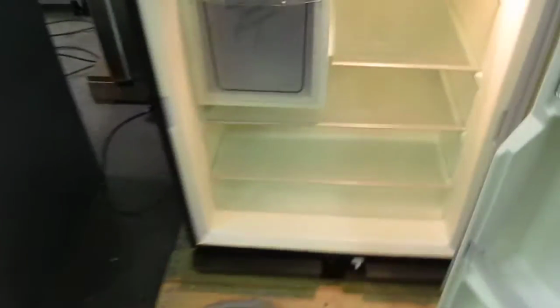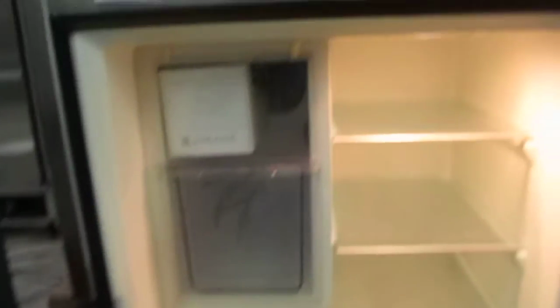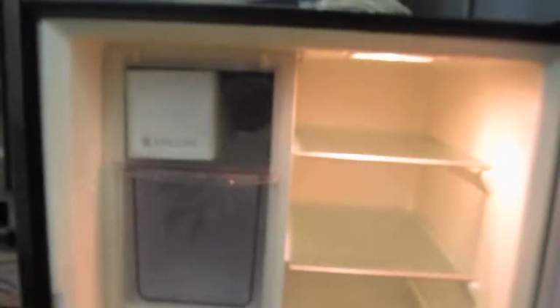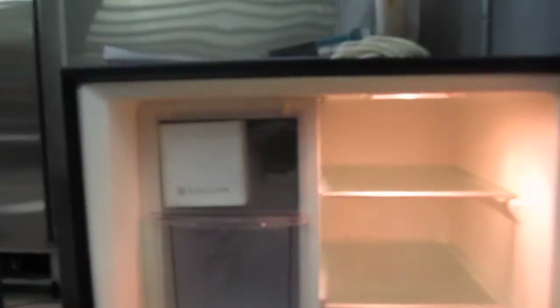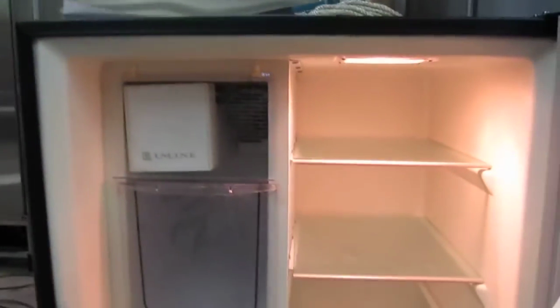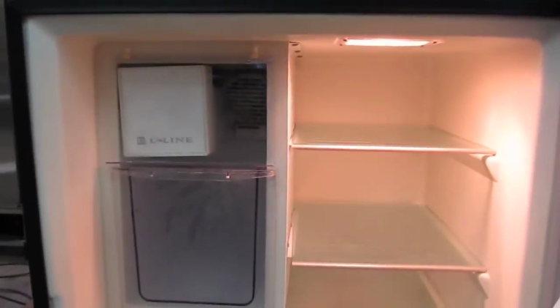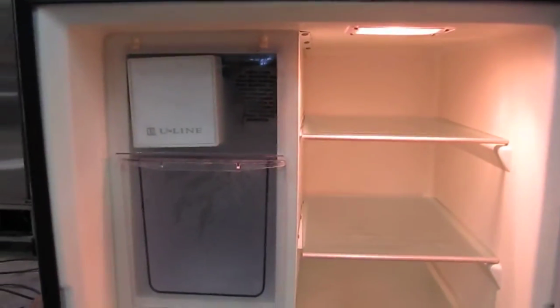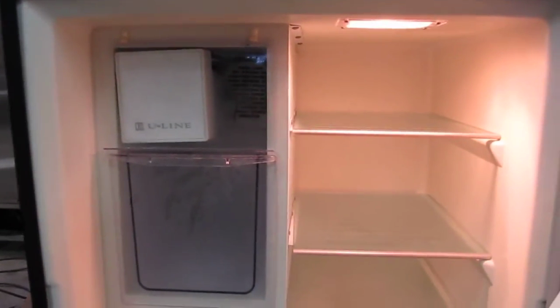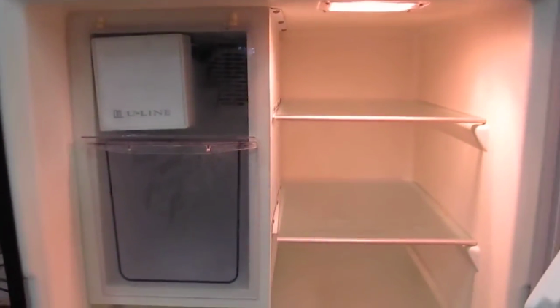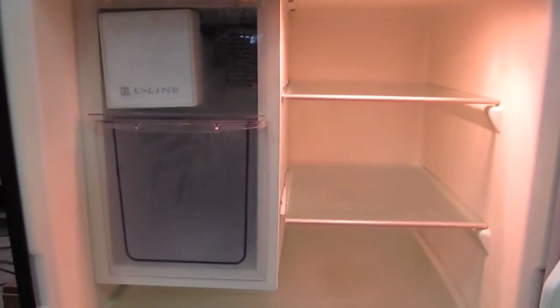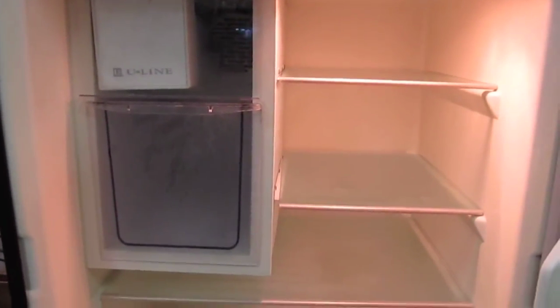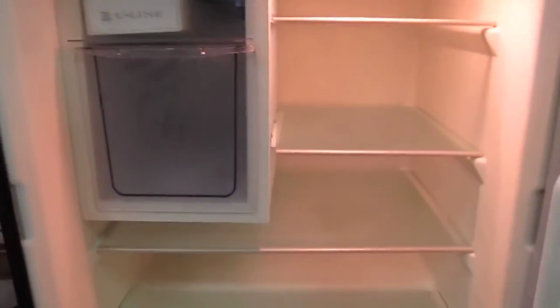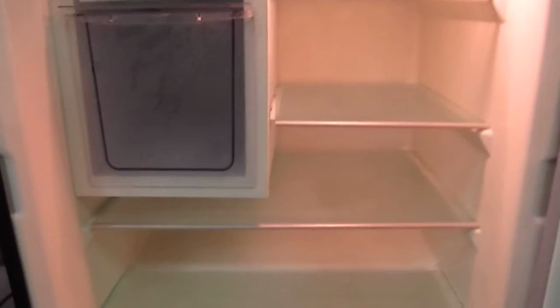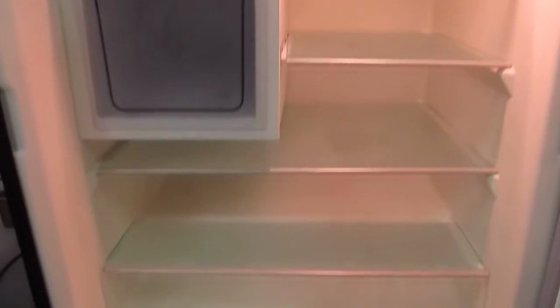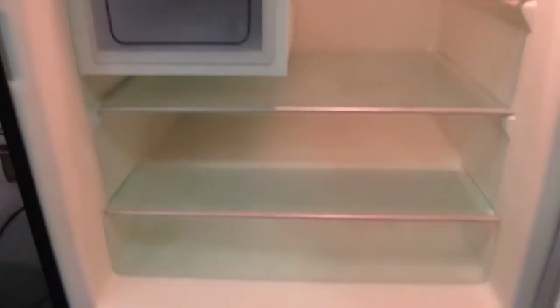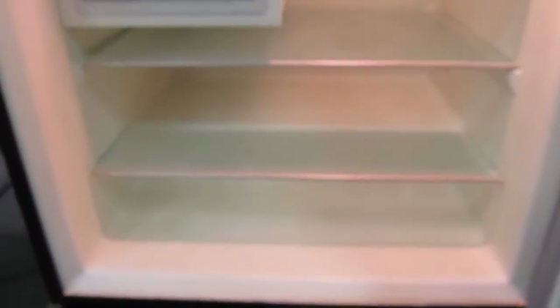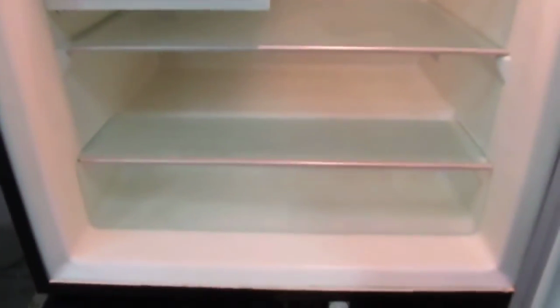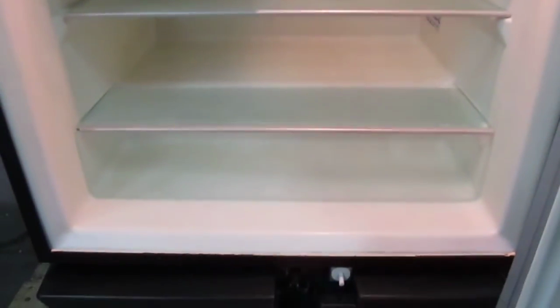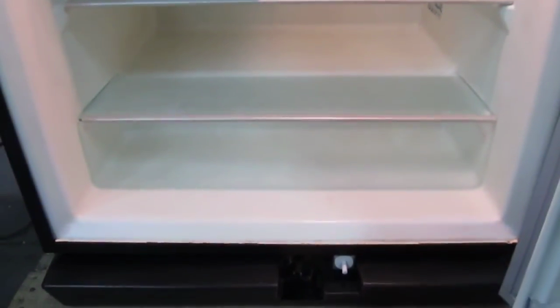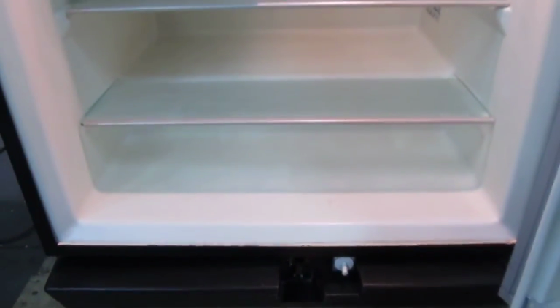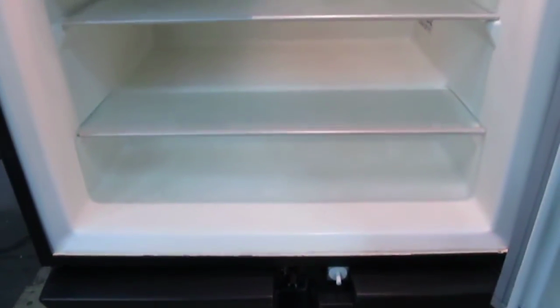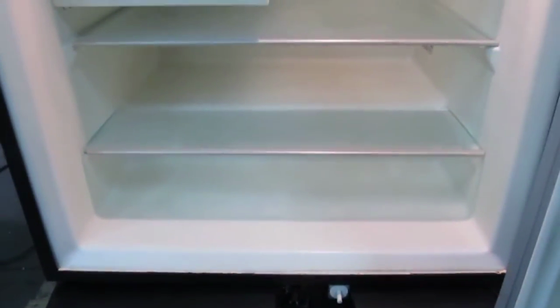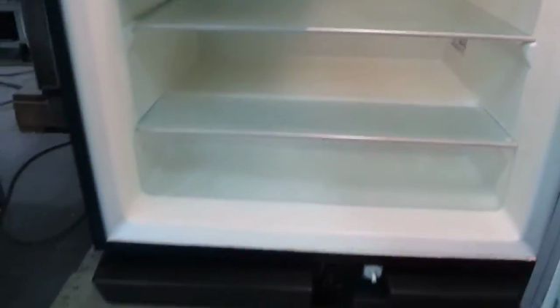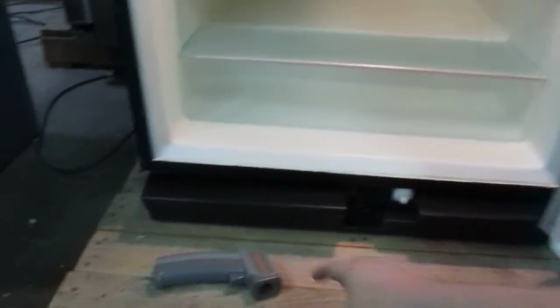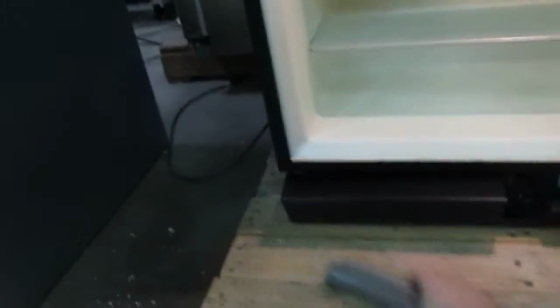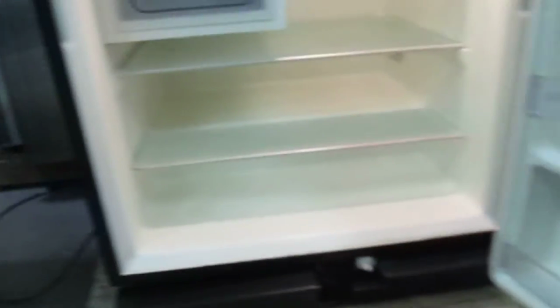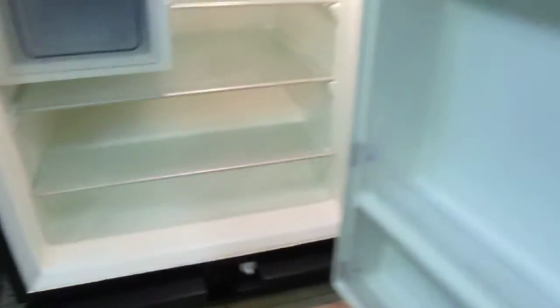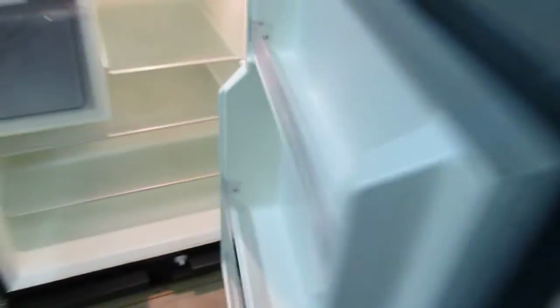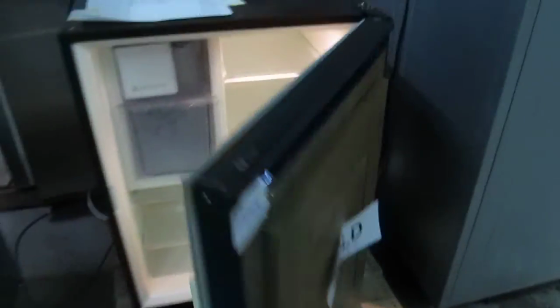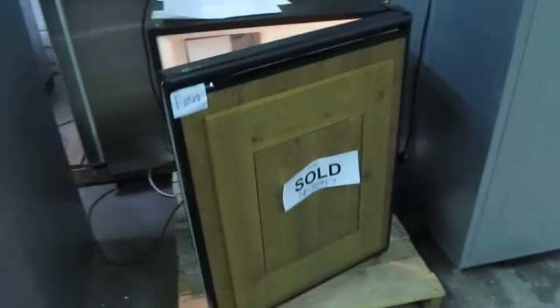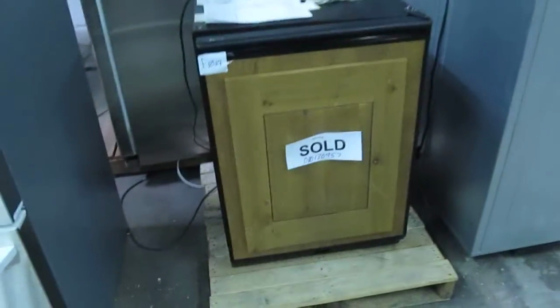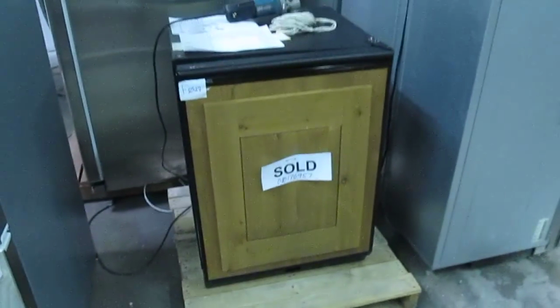The inside of this unit is an off white. It's not exactly what you're going to consider snow white, so I just wanted you to be aware of that. It's kind of hard to see on the video. If you have any questions, please let me know. Thank you.